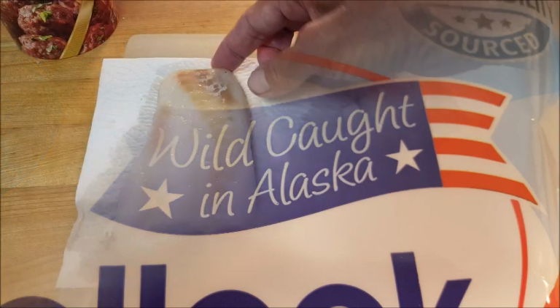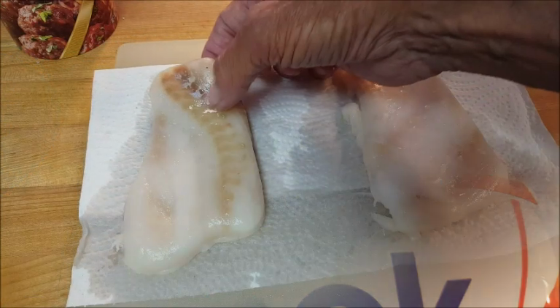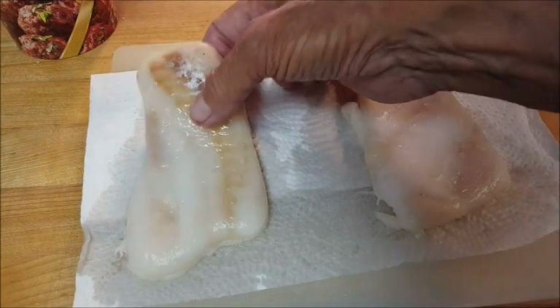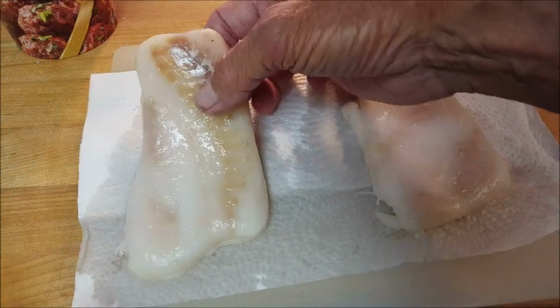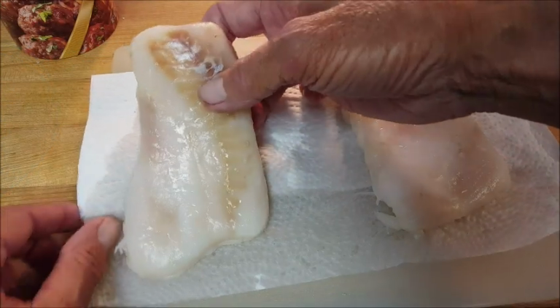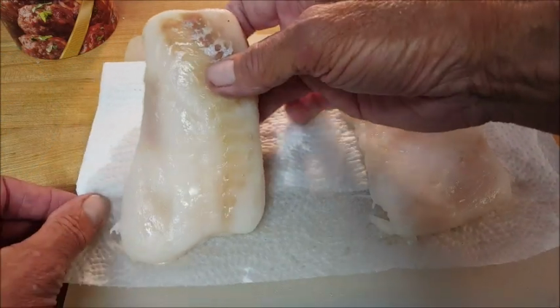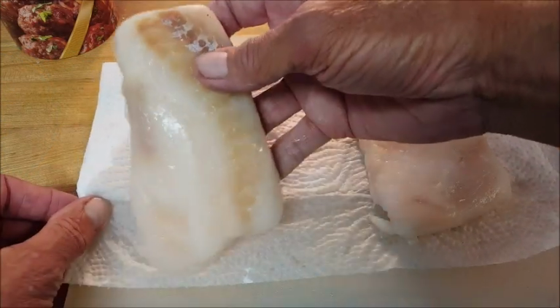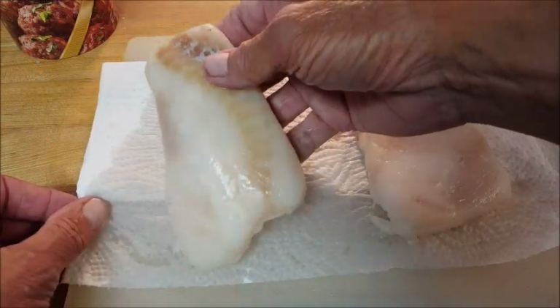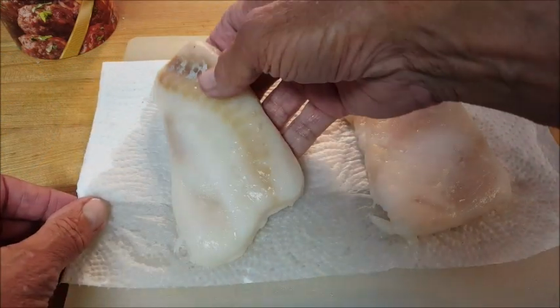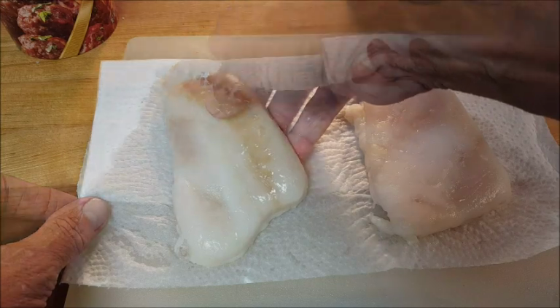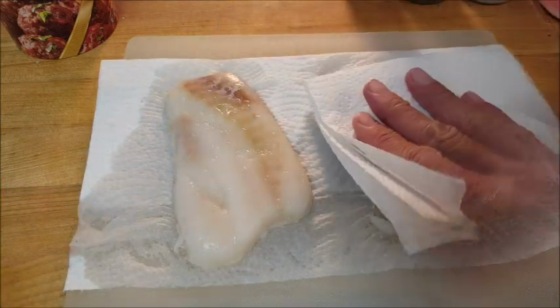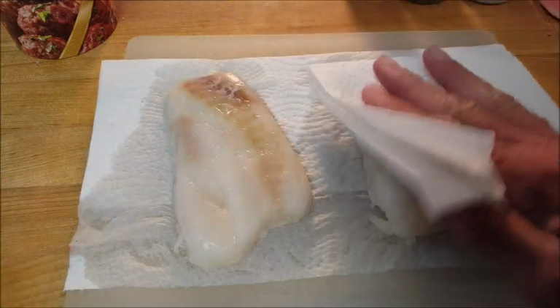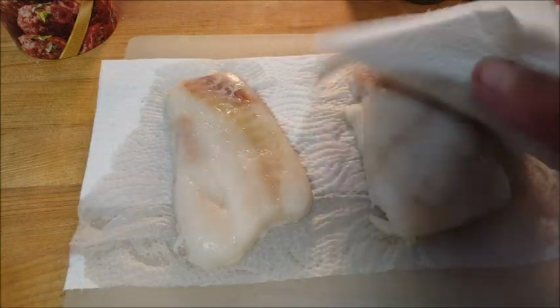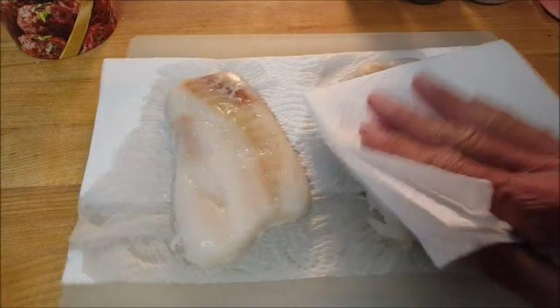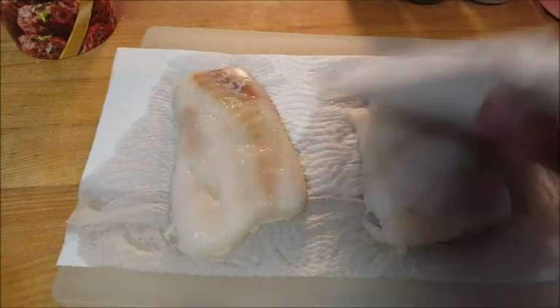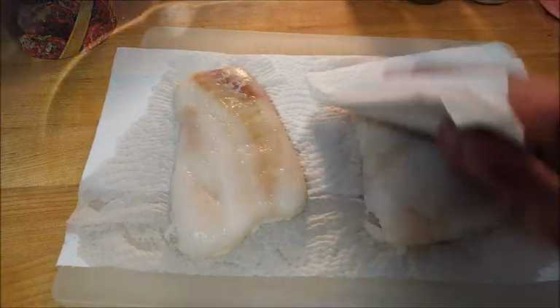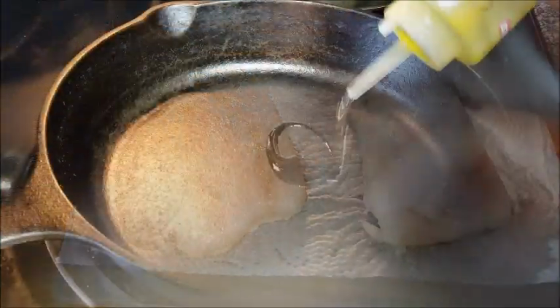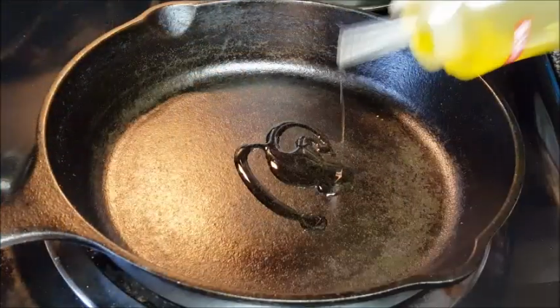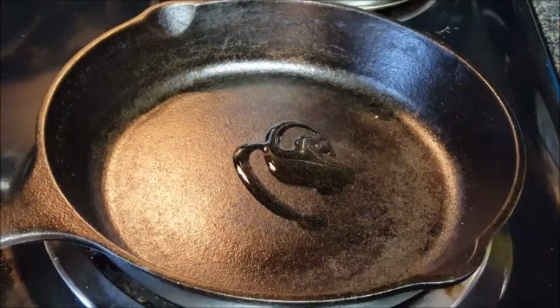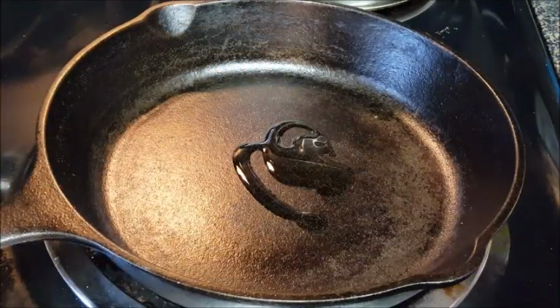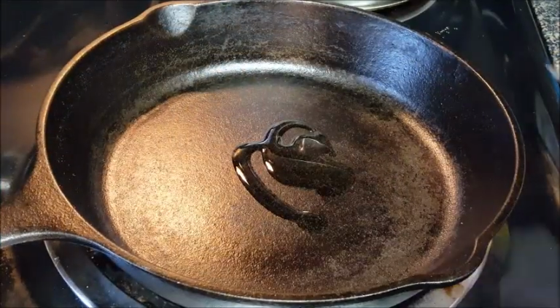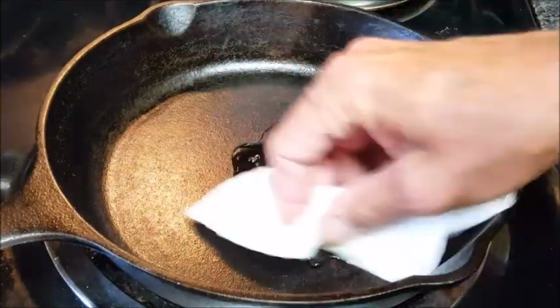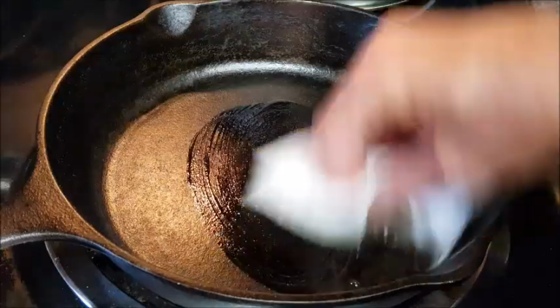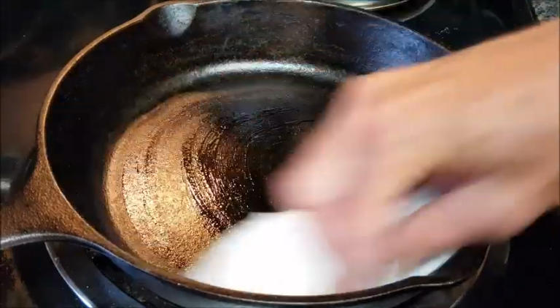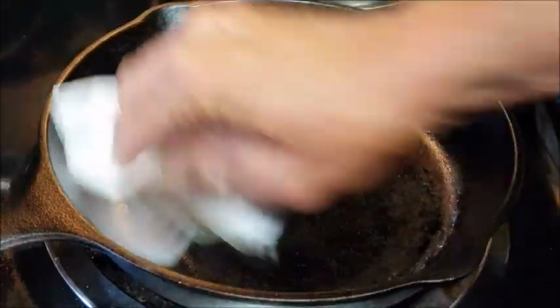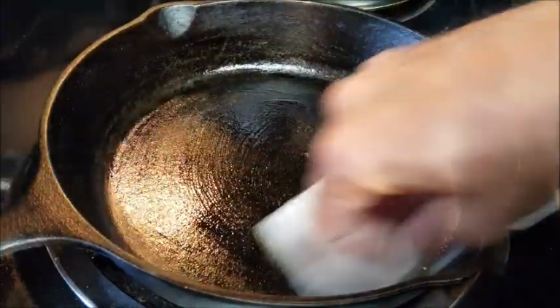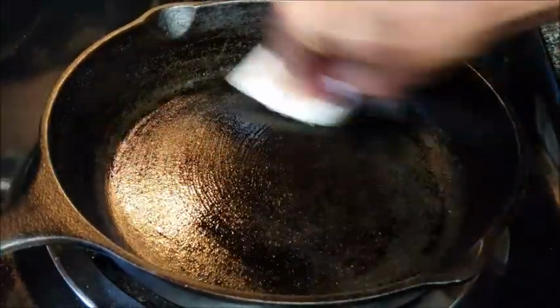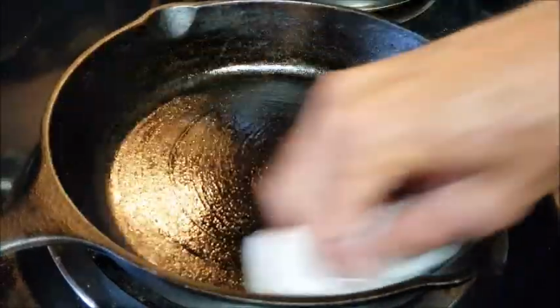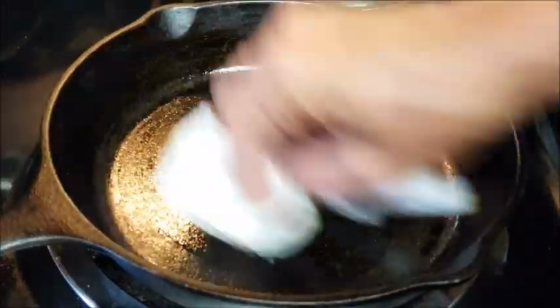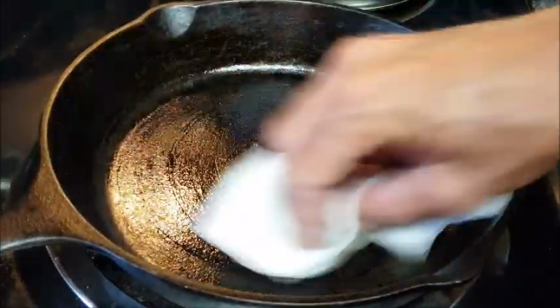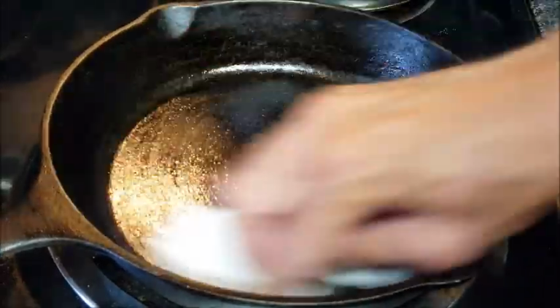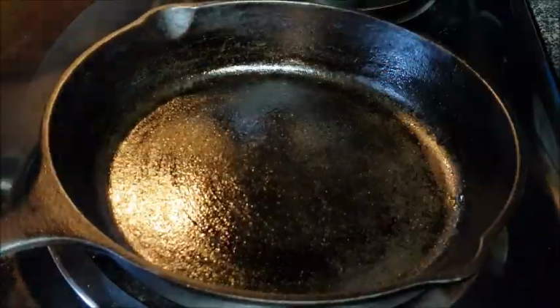If you want to use cod, halibut, or haddock, you can. Once you have your fish thawed, pat it dry of moisture with some paper towels. Put a little bit of oil in a skillet — we want to get this screaming hot. You don't want too much oil down yonder.